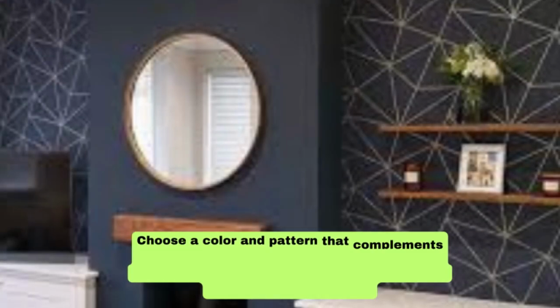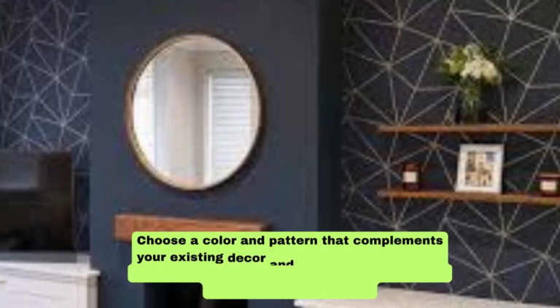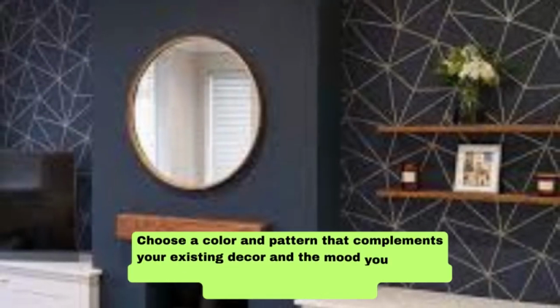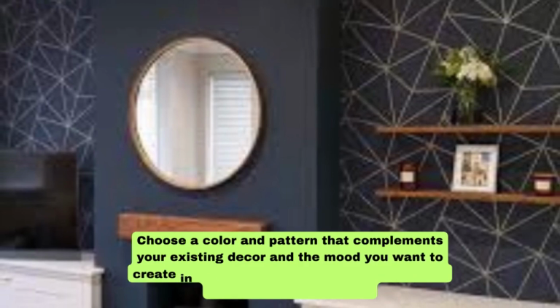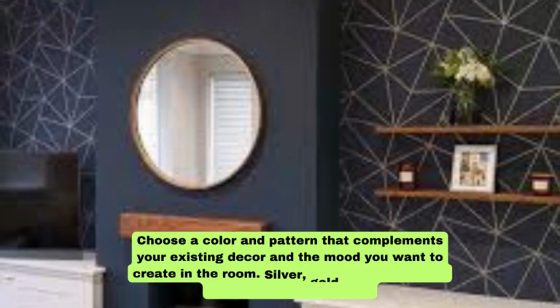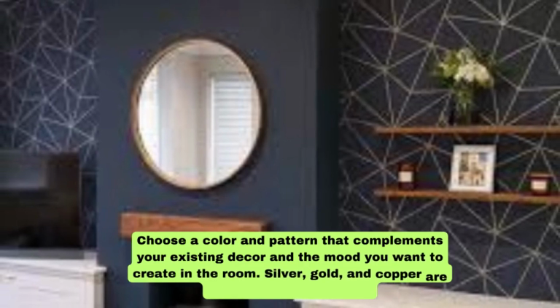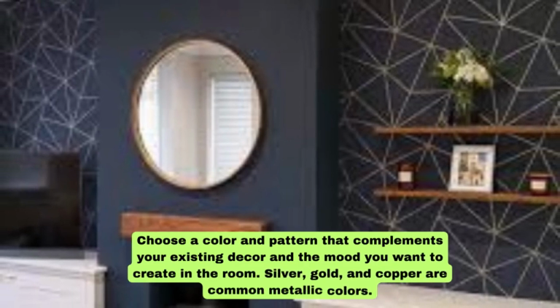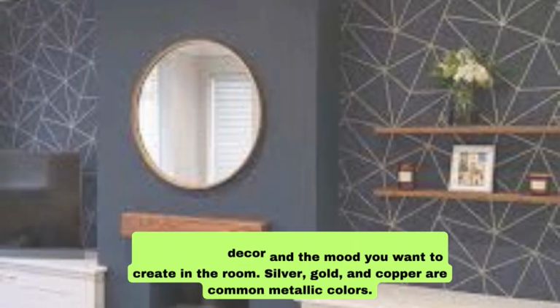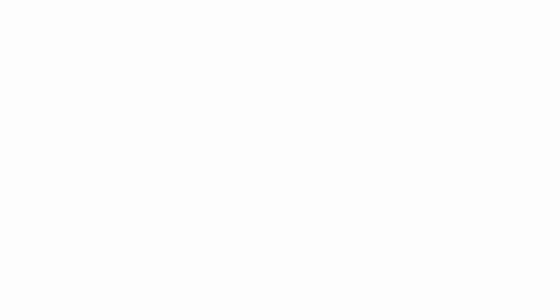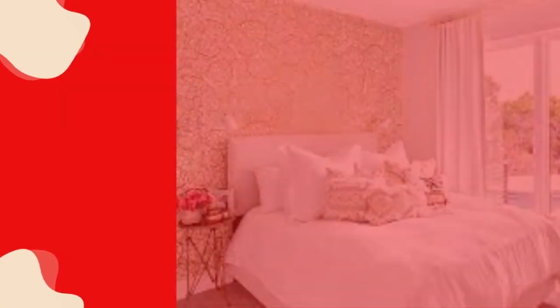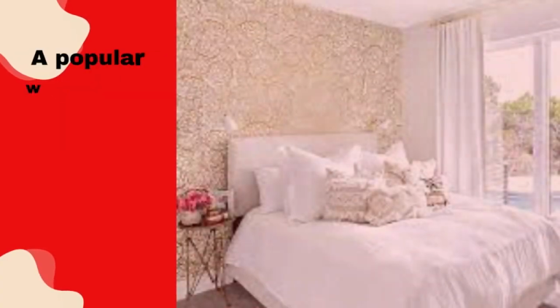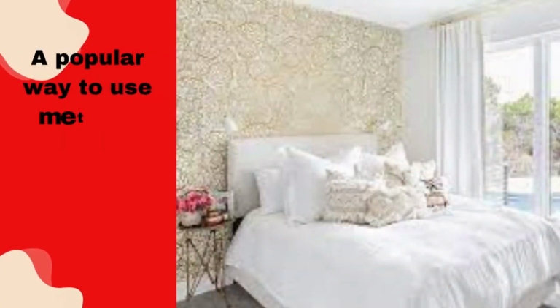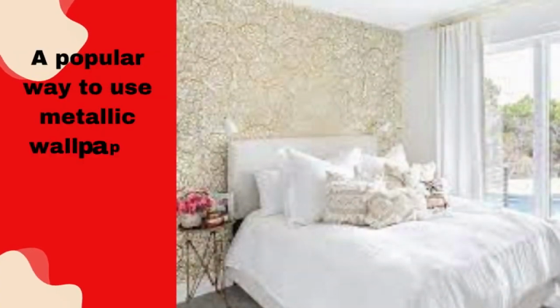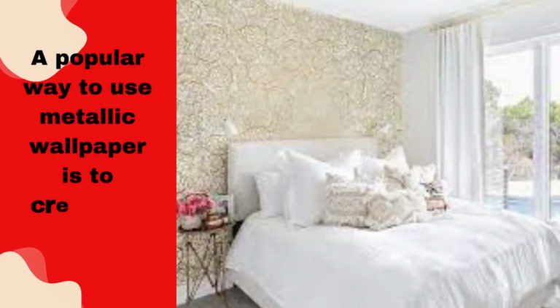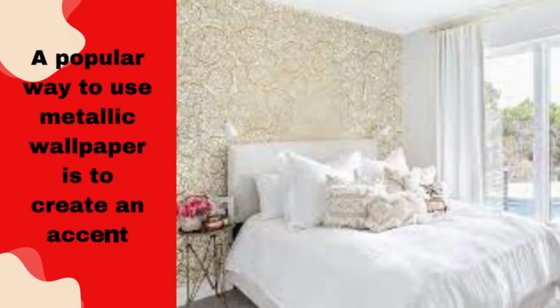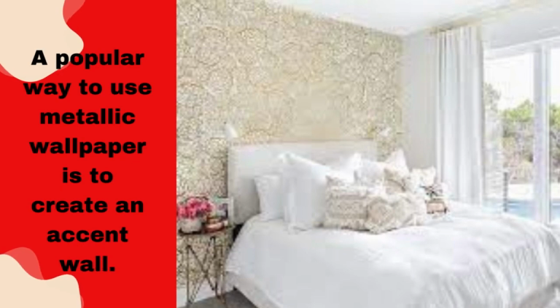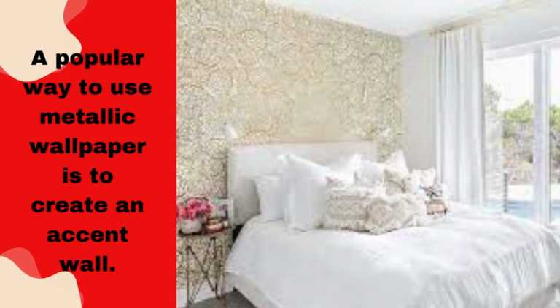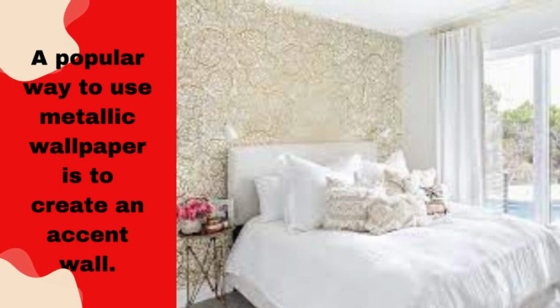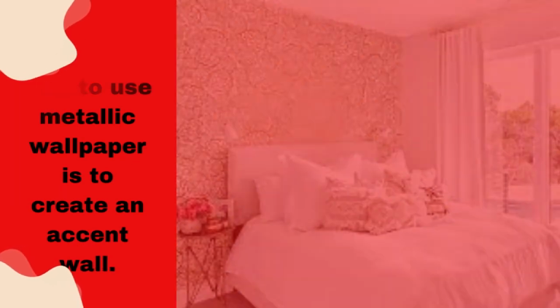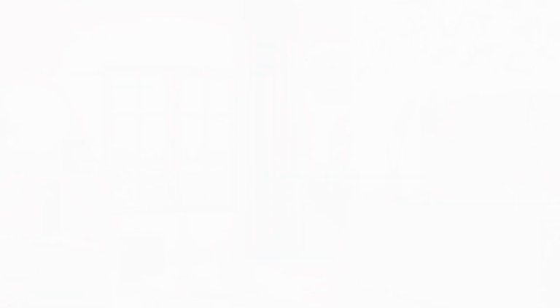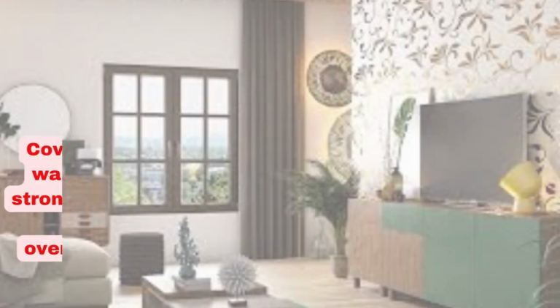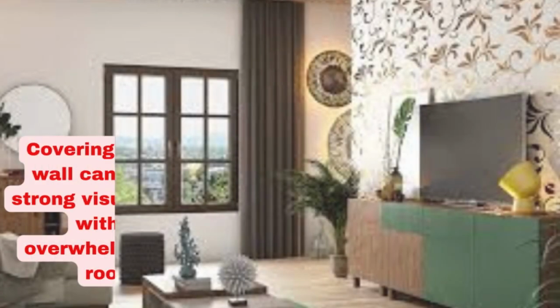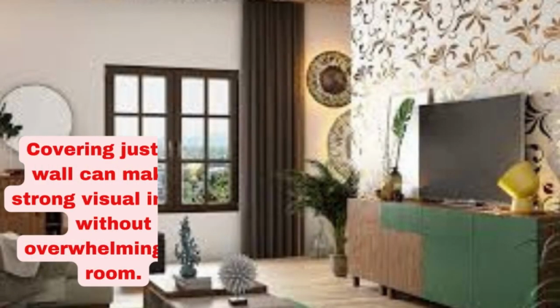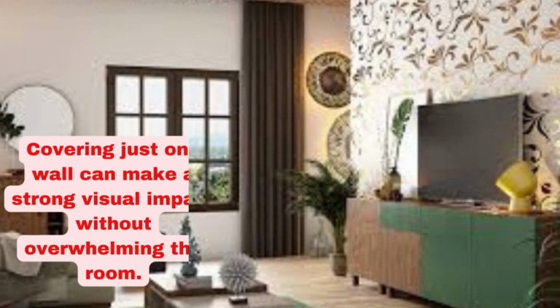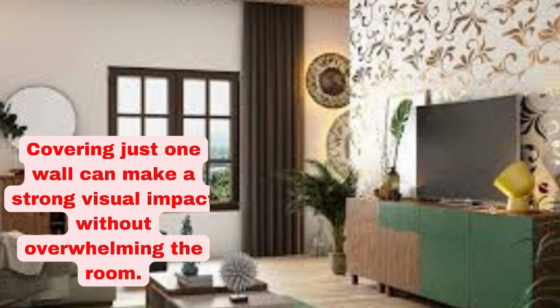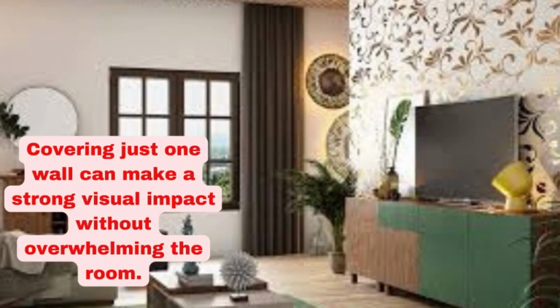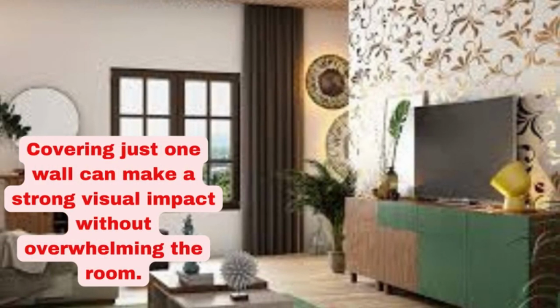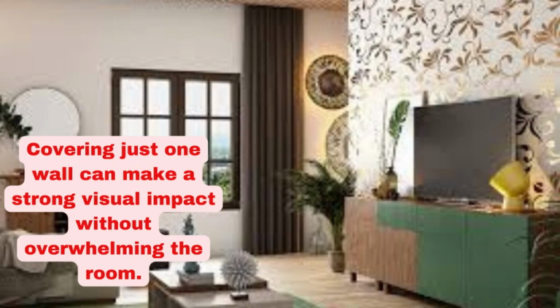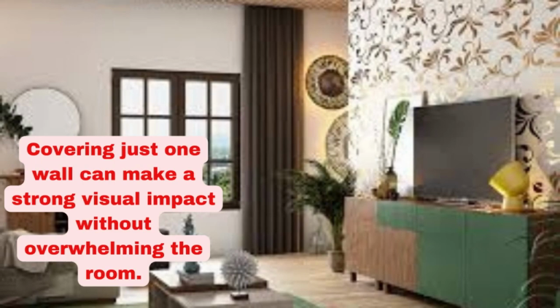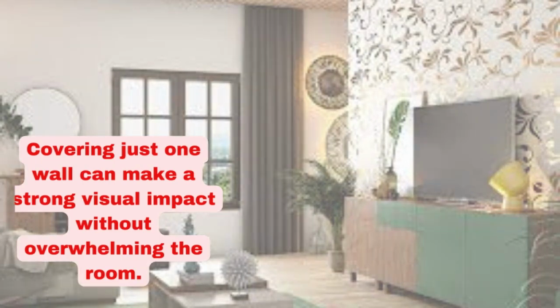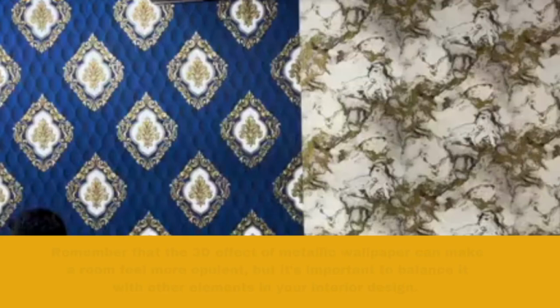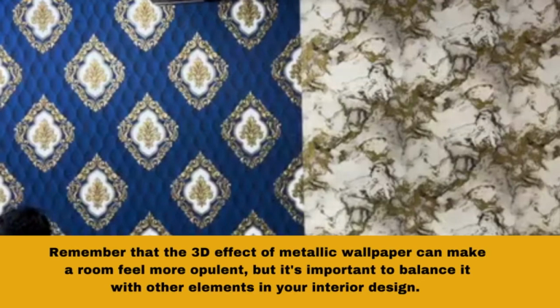Lighting plays a significant role in highlighting the 3D effect of metallic wallpaper. Wall sconces or directional lighting can create shadows that enhance the textured look. Experiment with different lighting setups to see what works best.